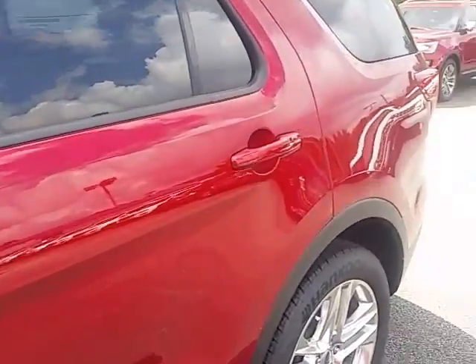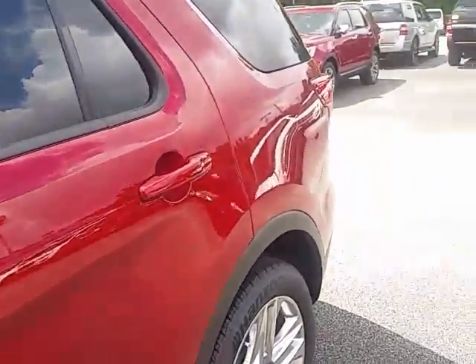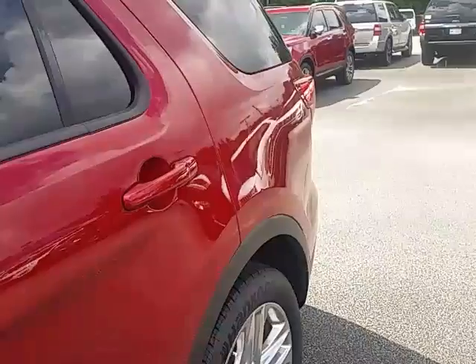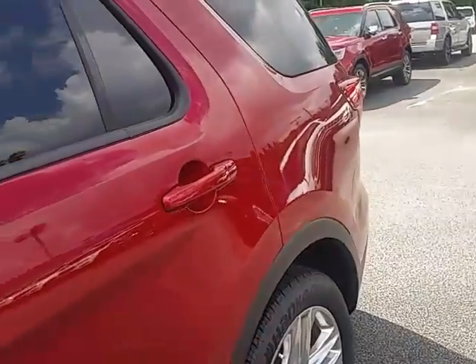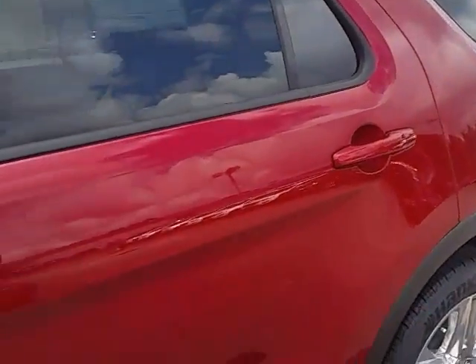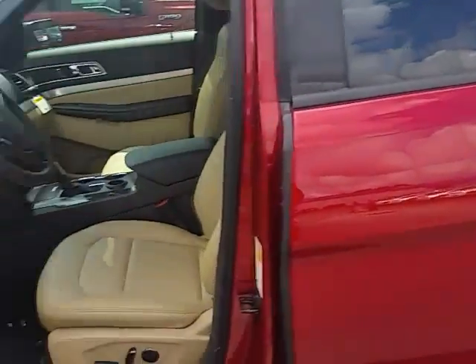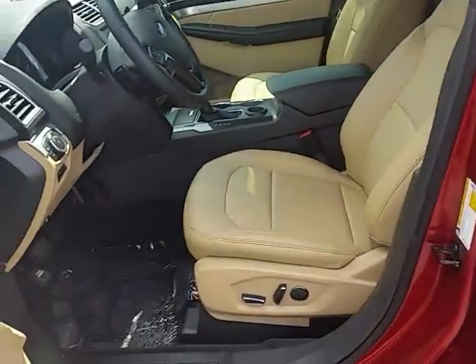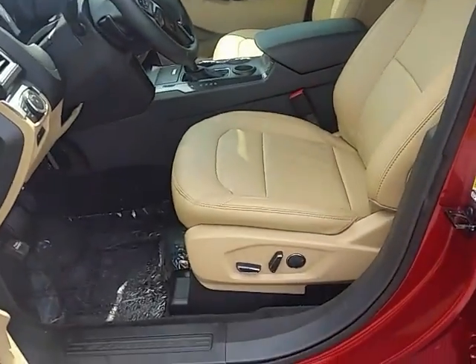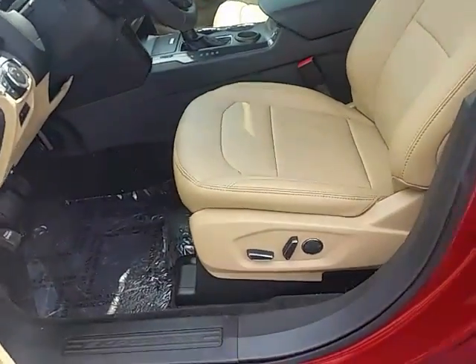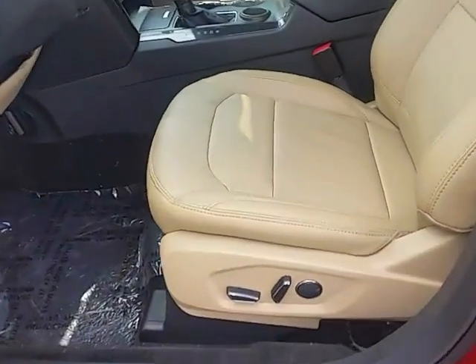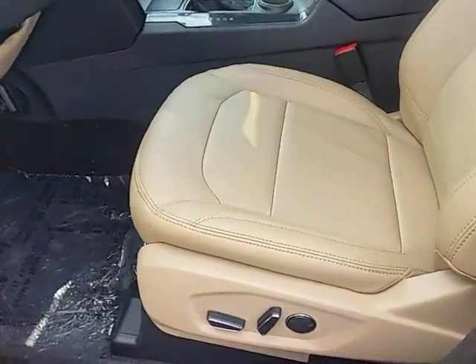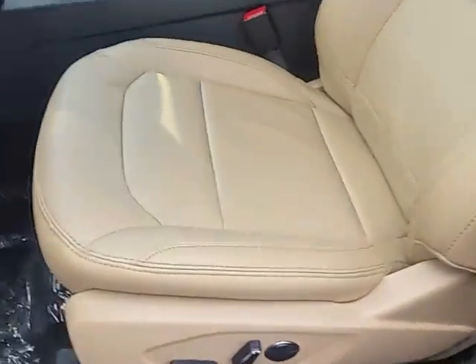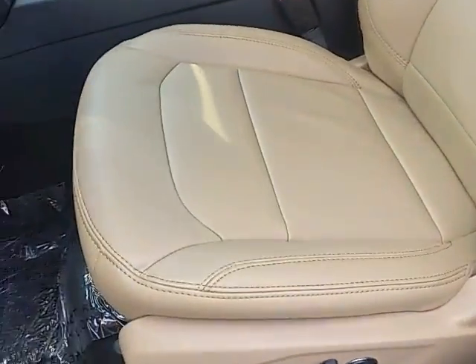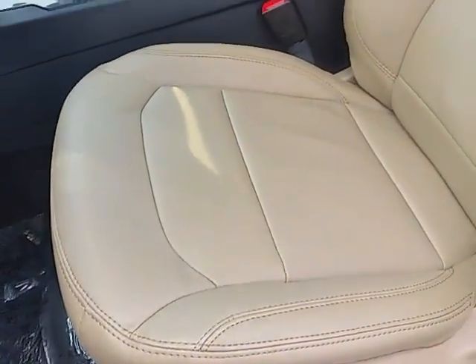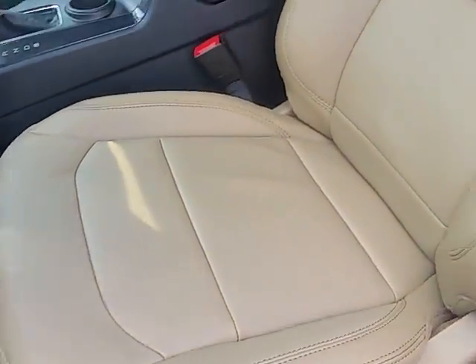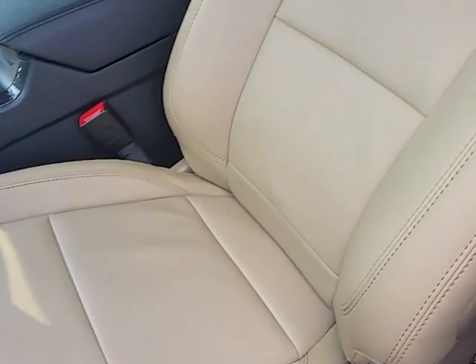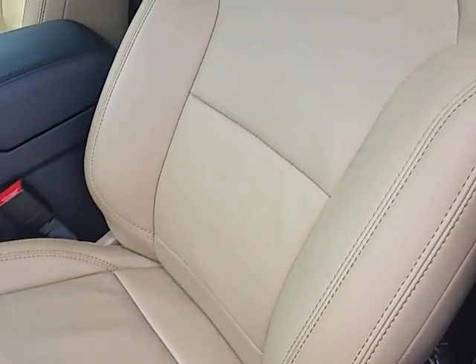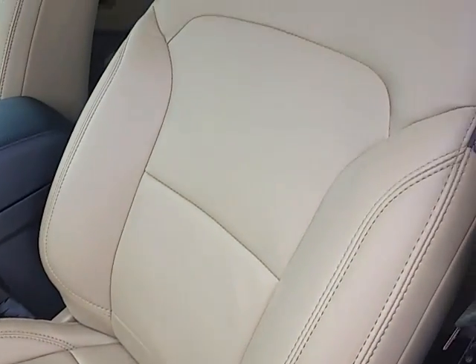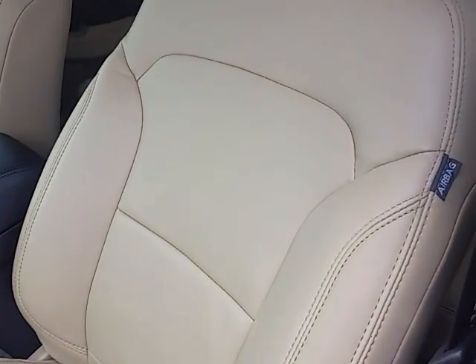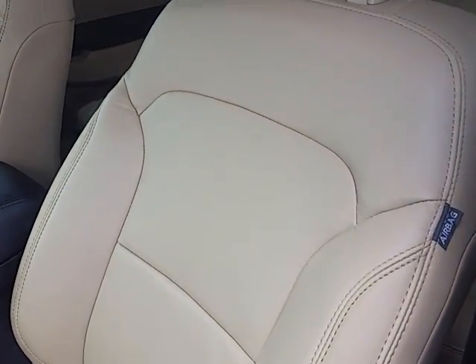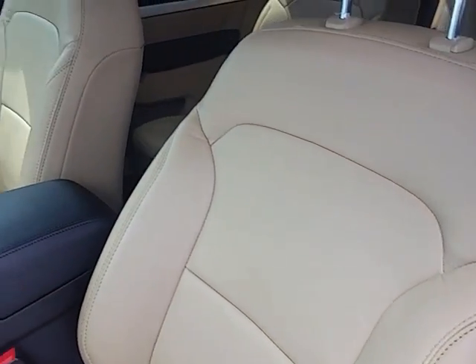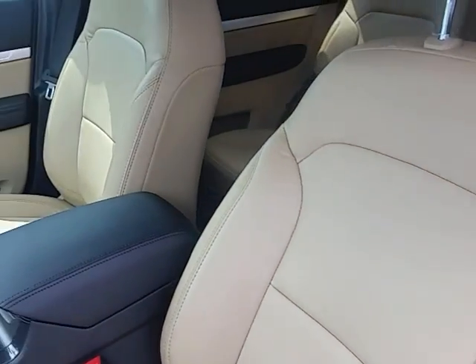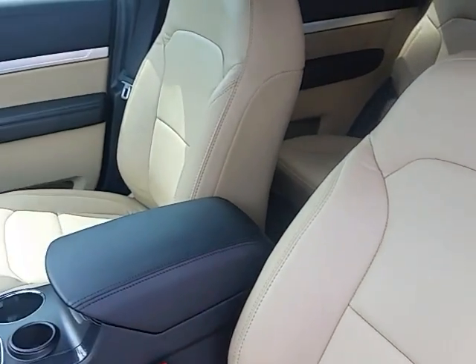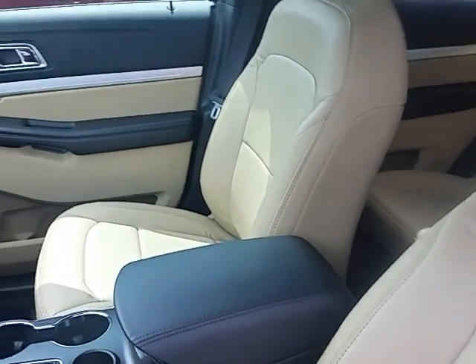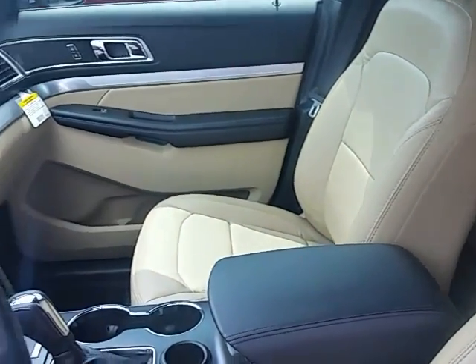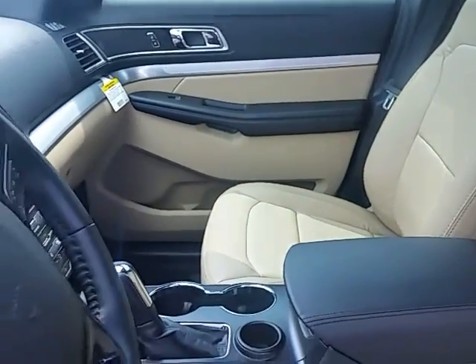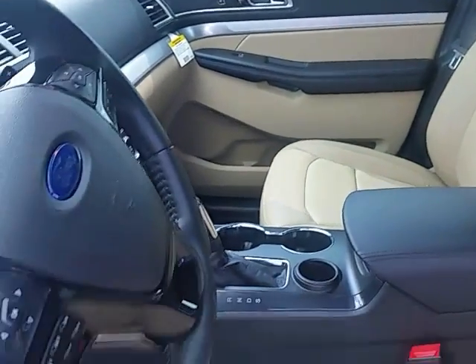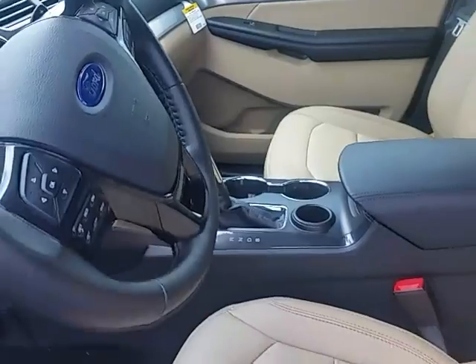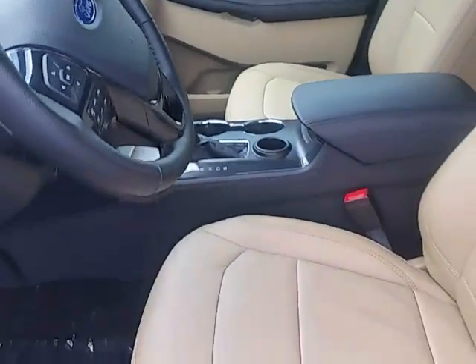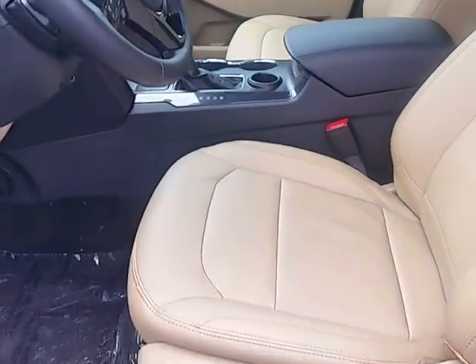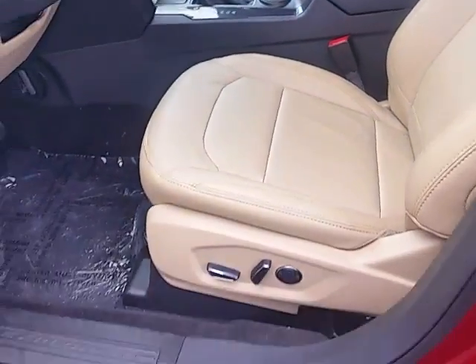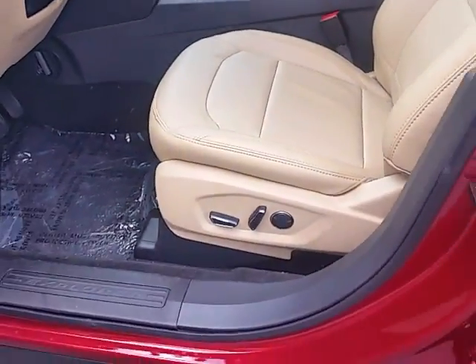To answer your question about the leather, it is solid leather, no suede inserts. And it is available.